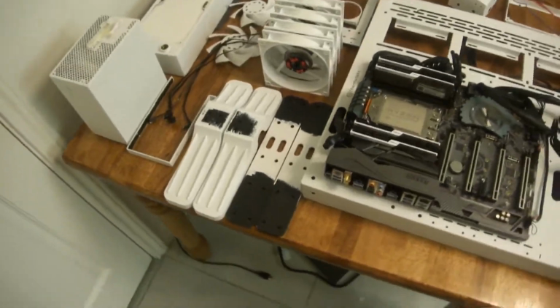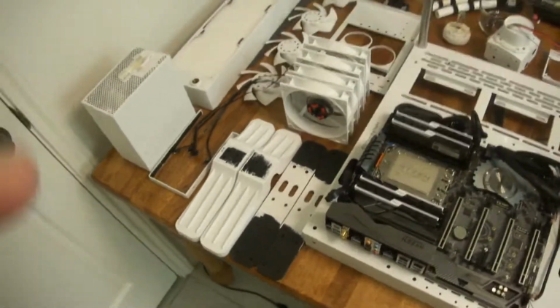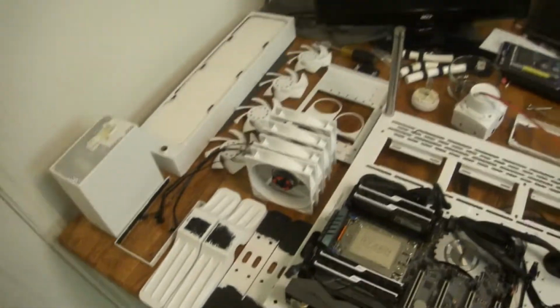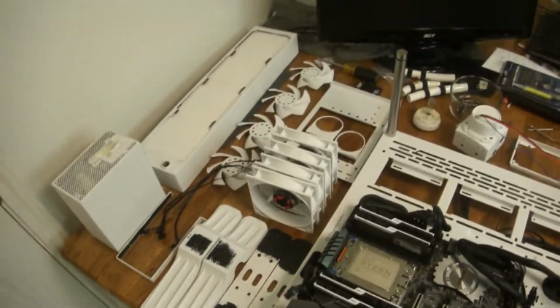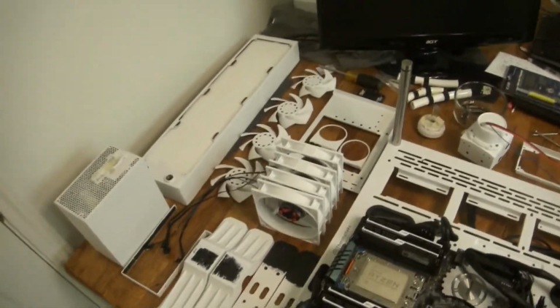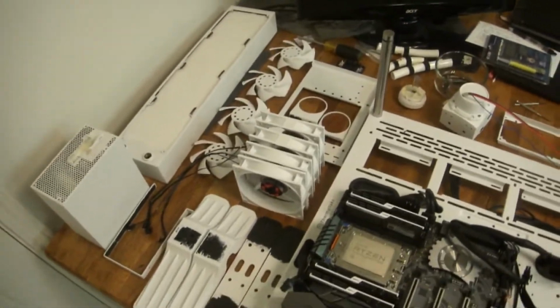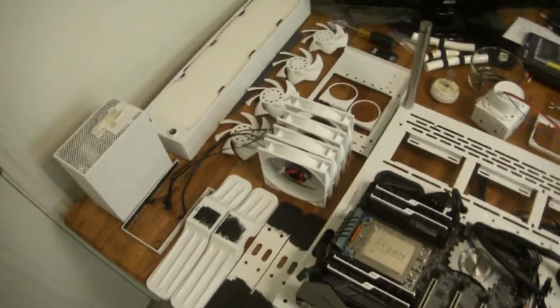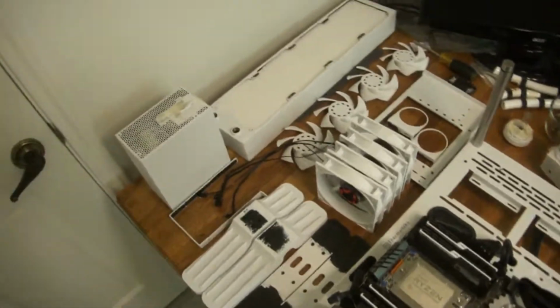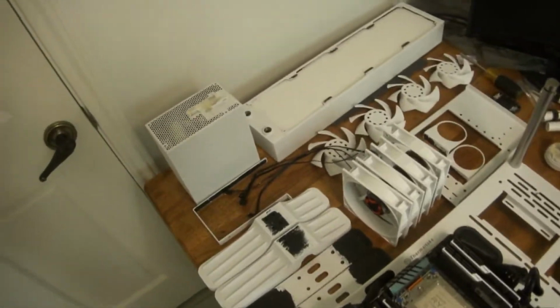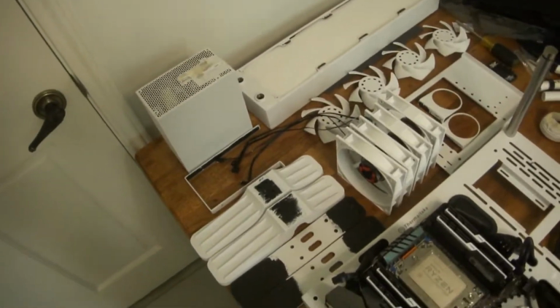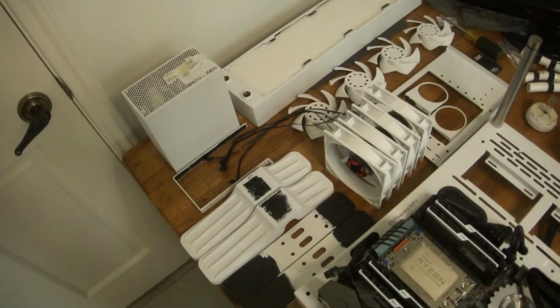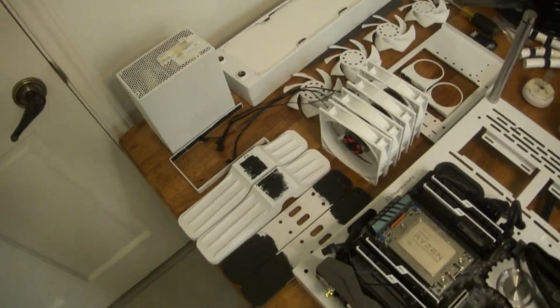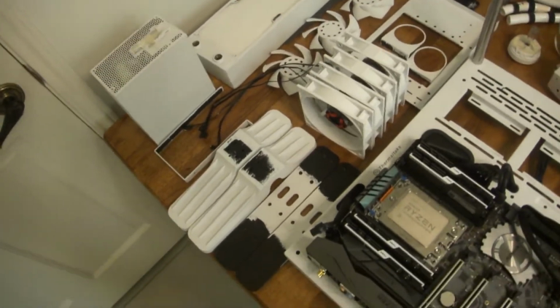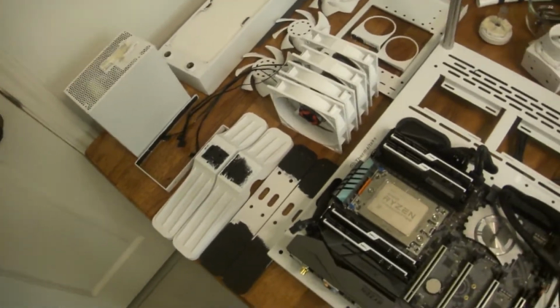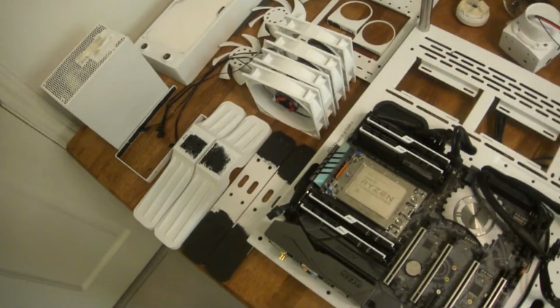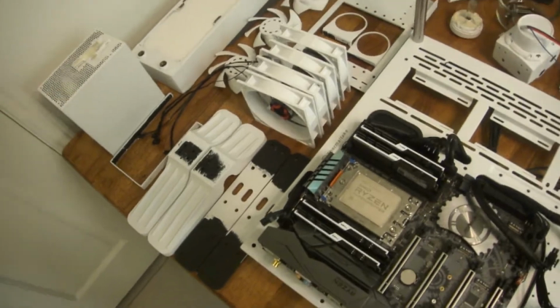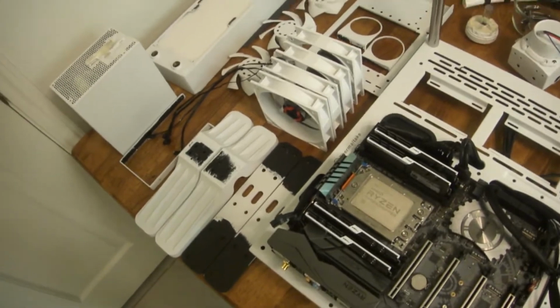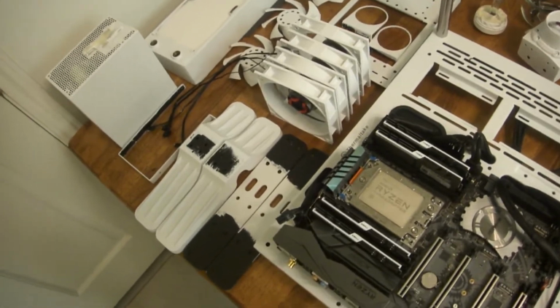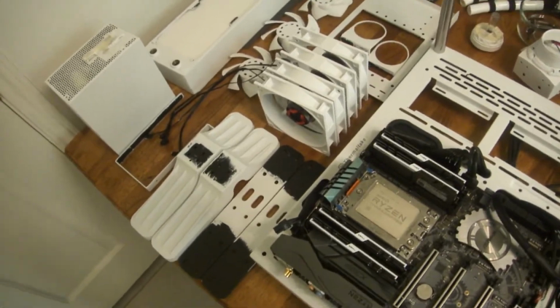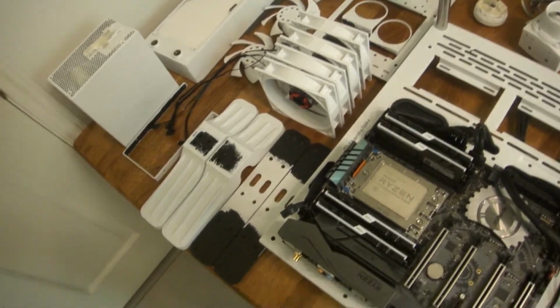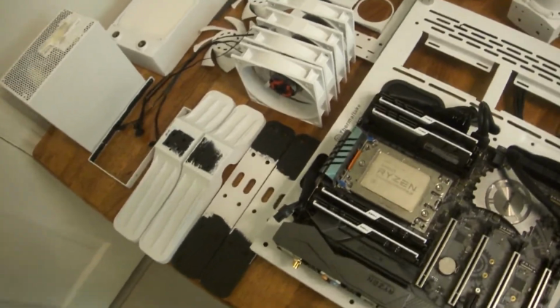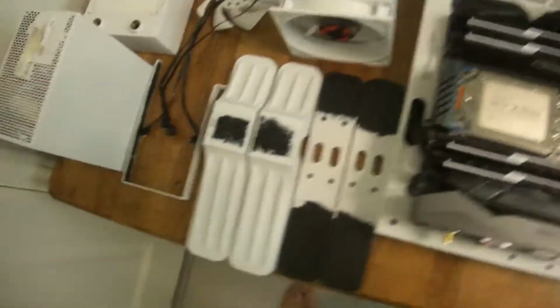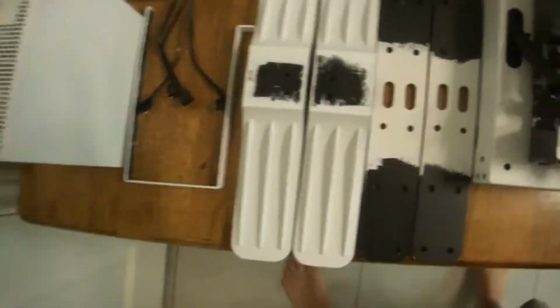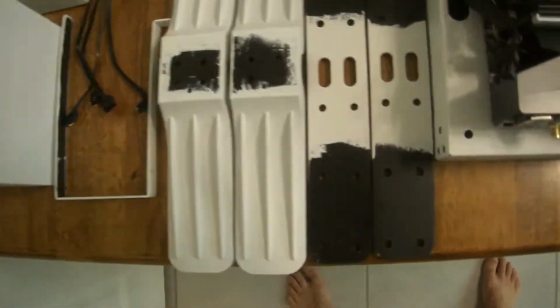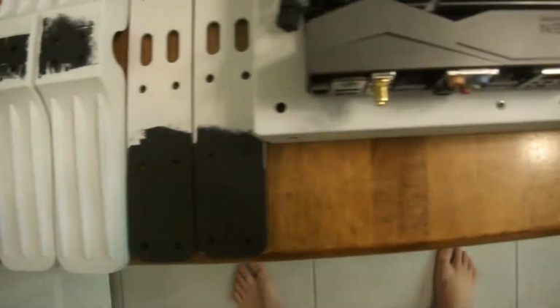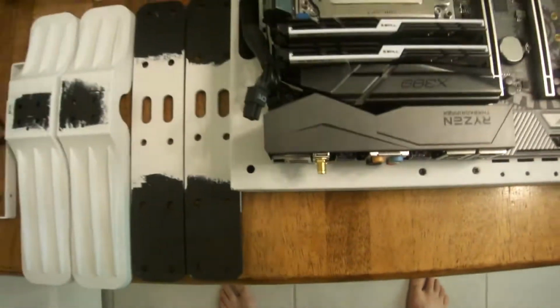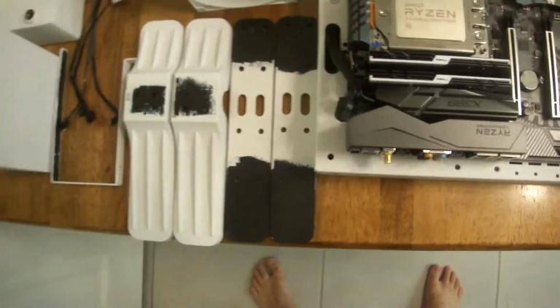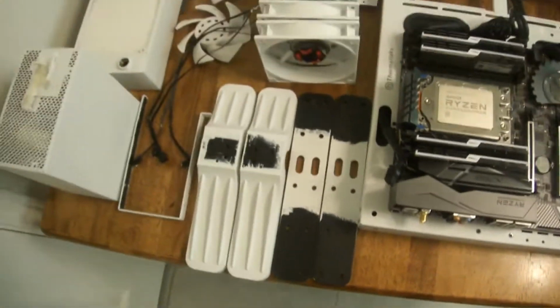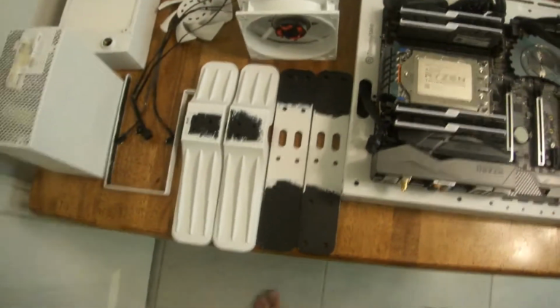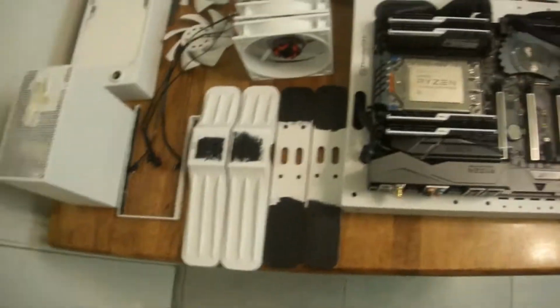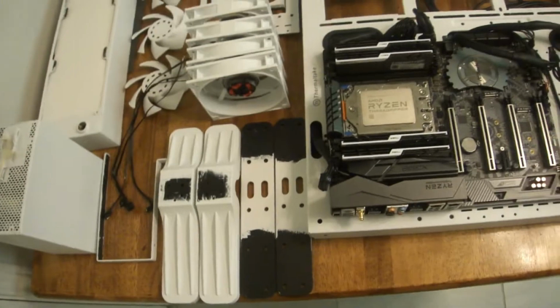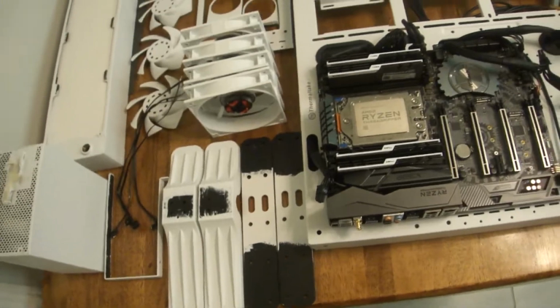We did it. We painted everything. I painted everything. Everything is painted beautifully white.